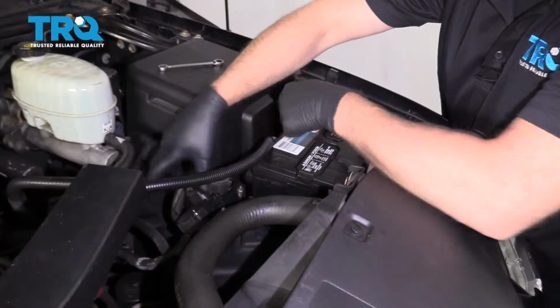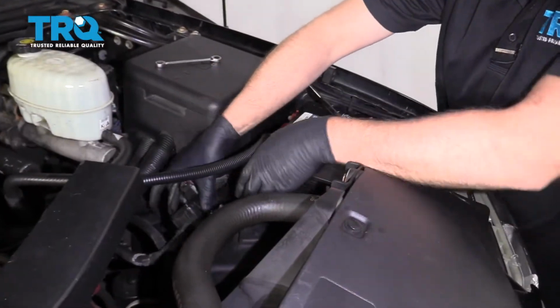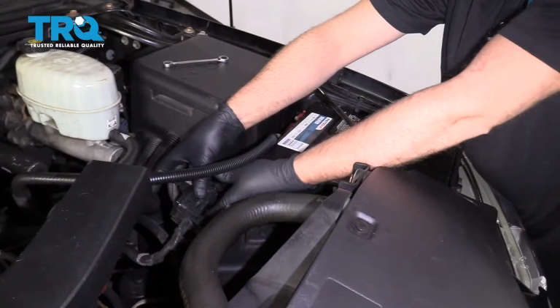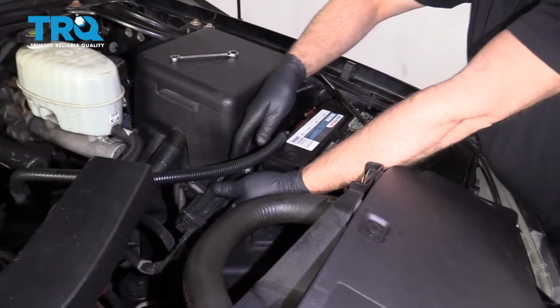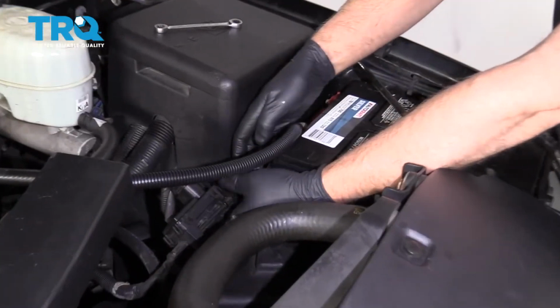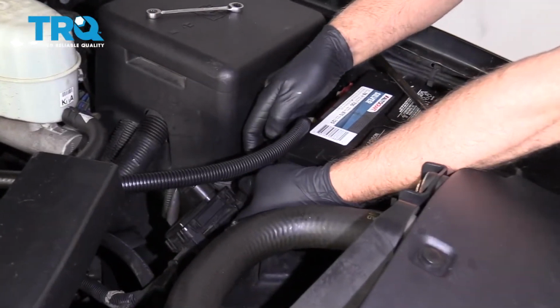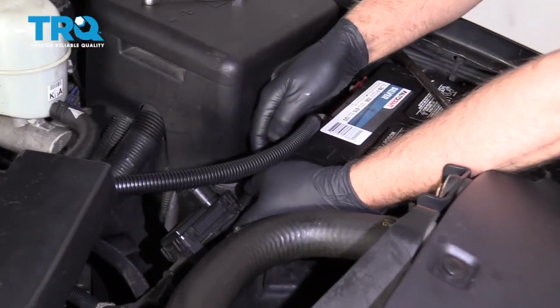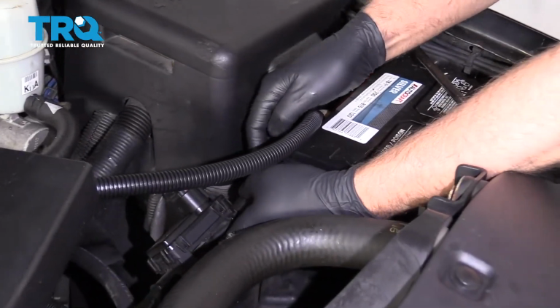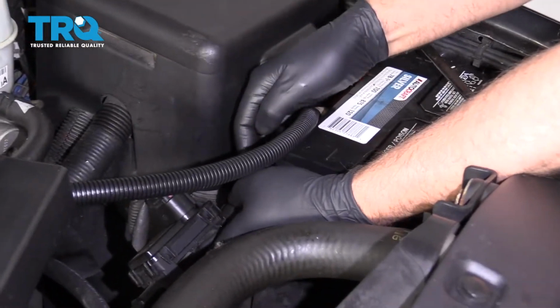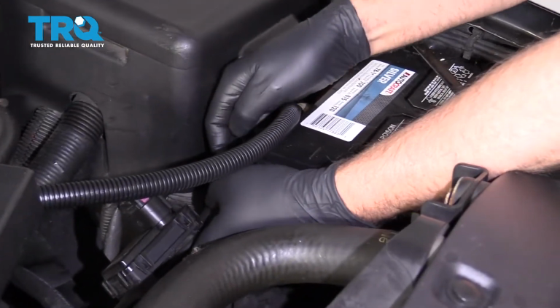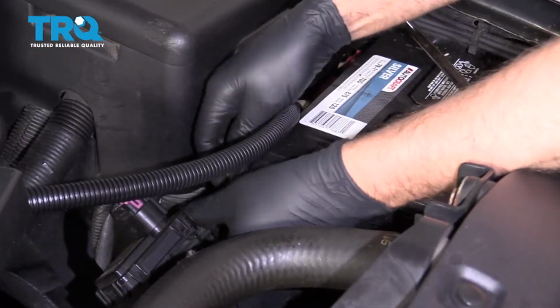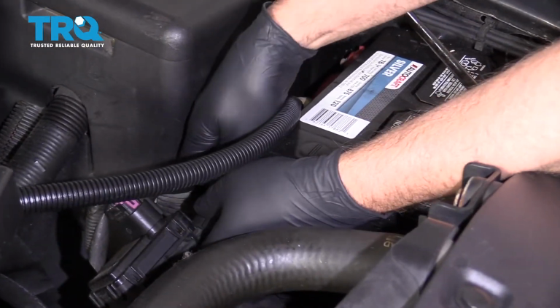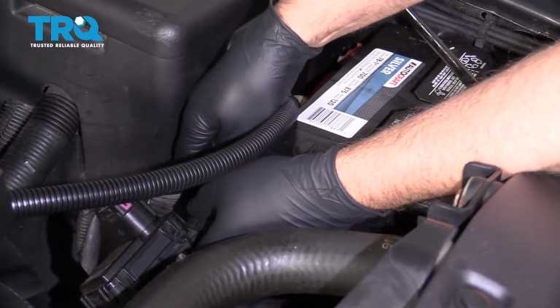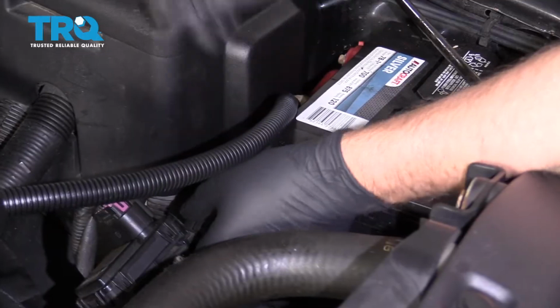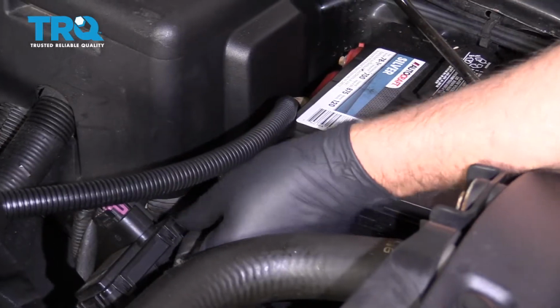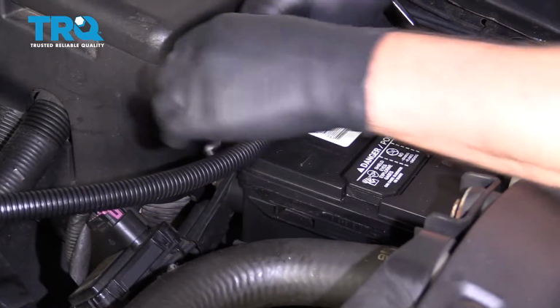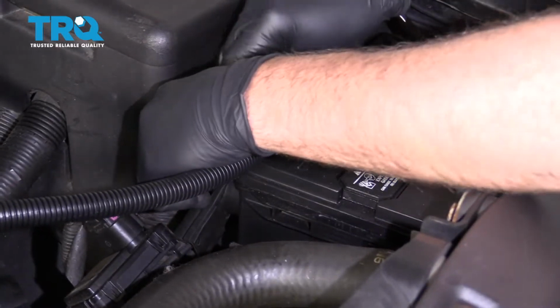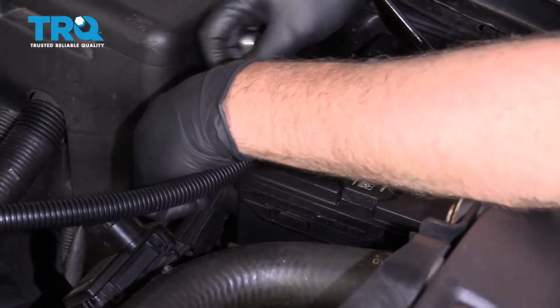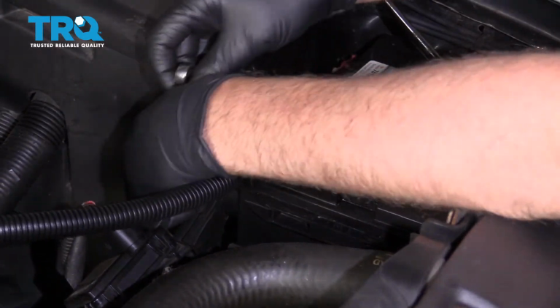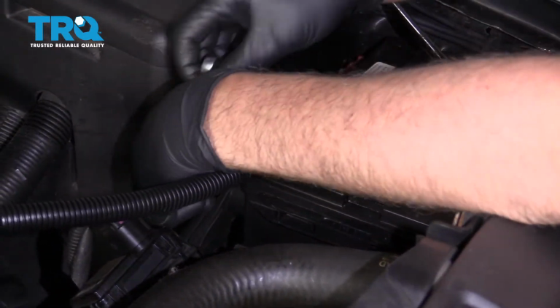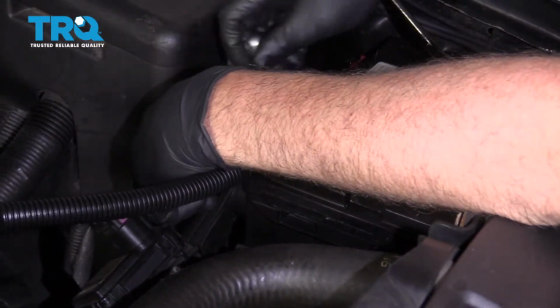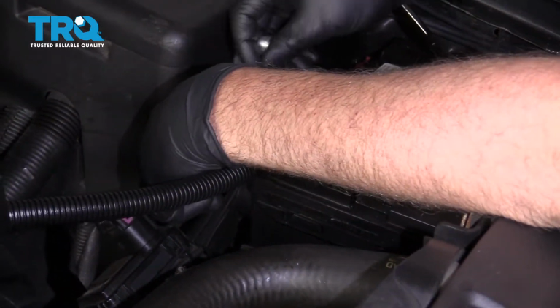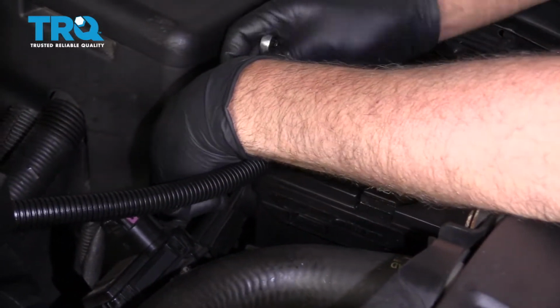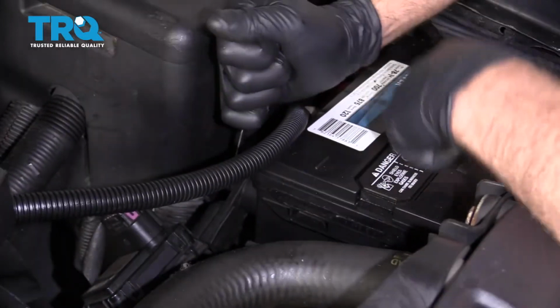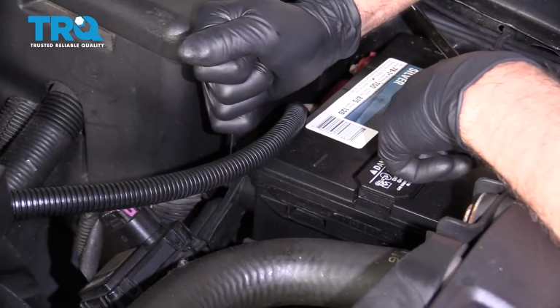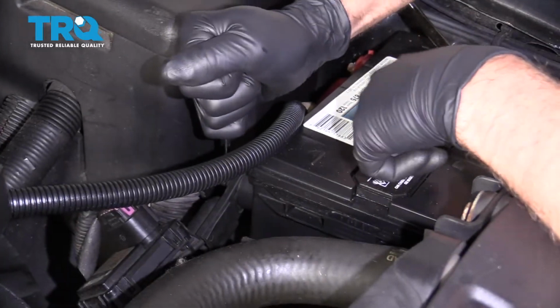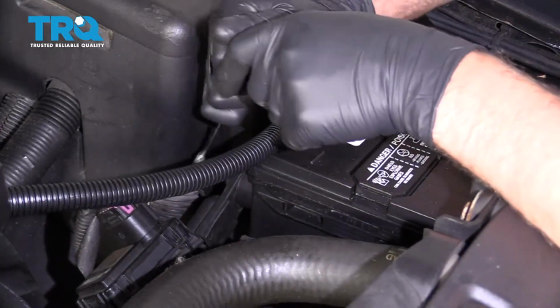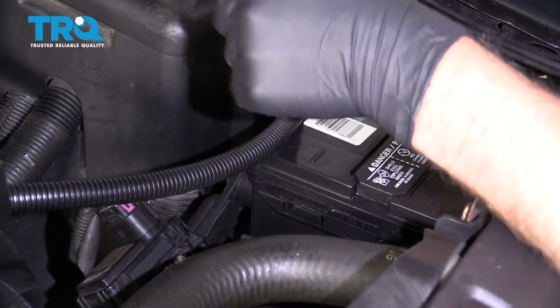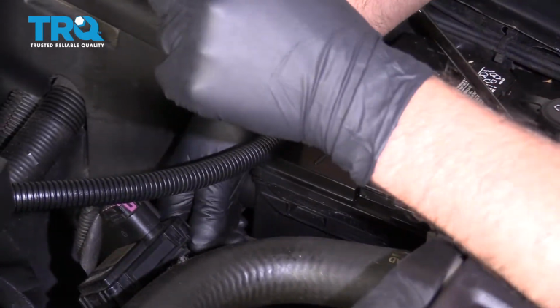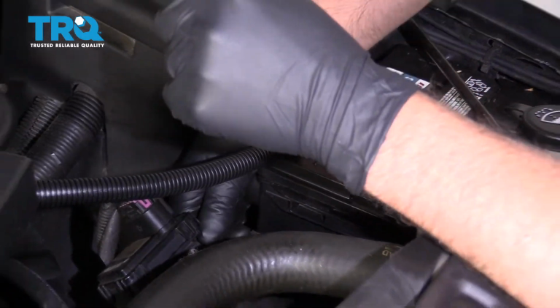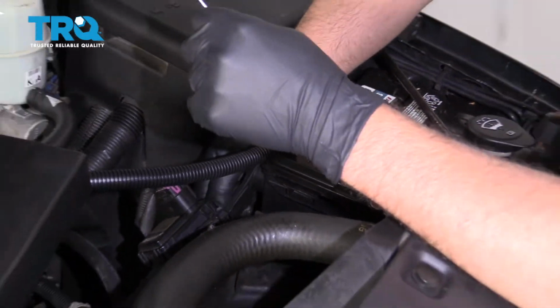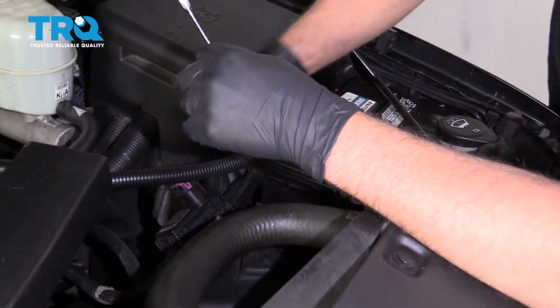Now we can hook up the battery — line it up, get it started, and snug it up. Make sure it's not loose. That's good.